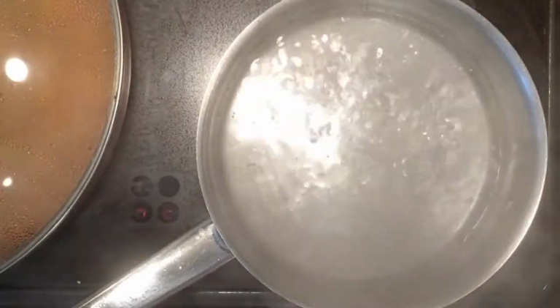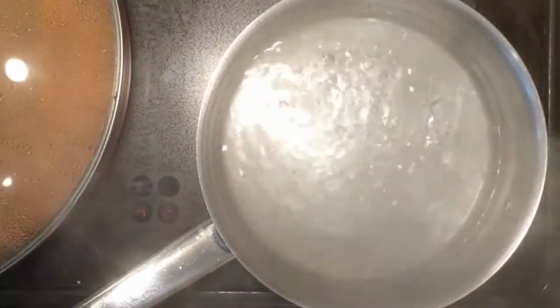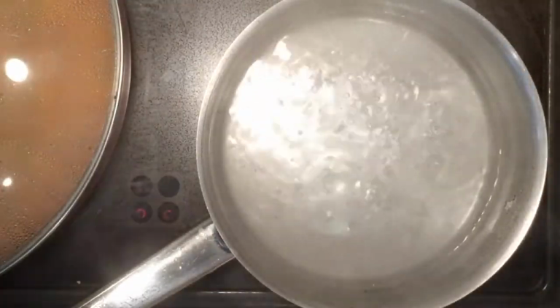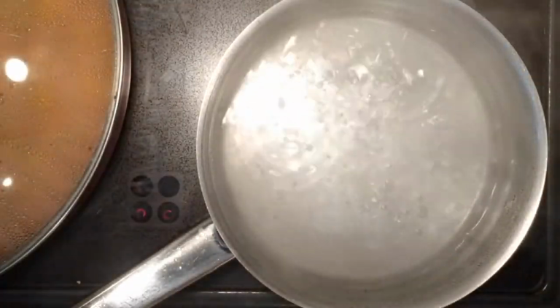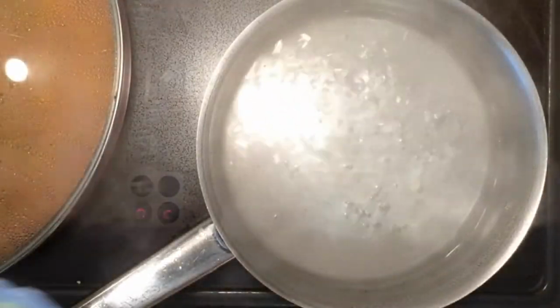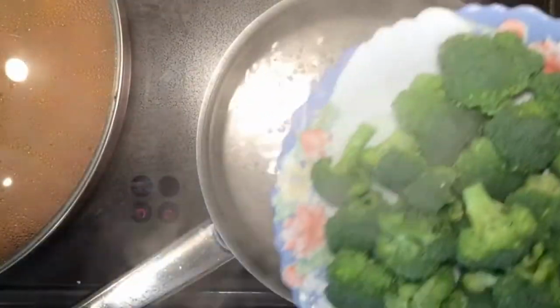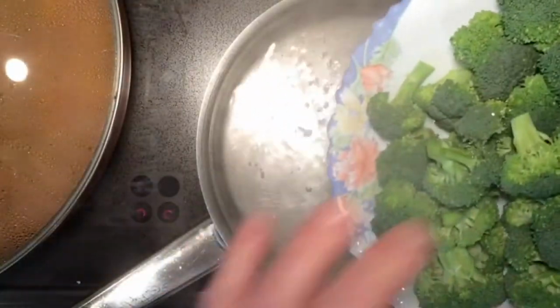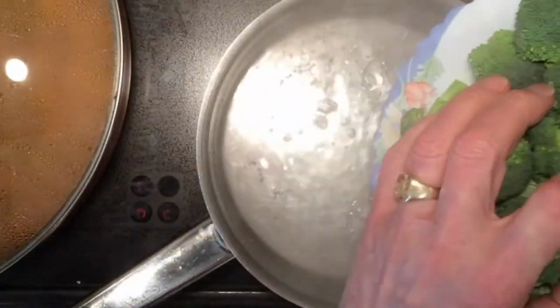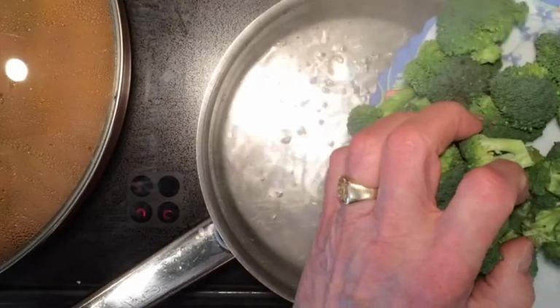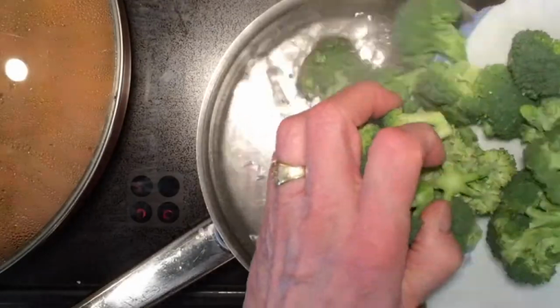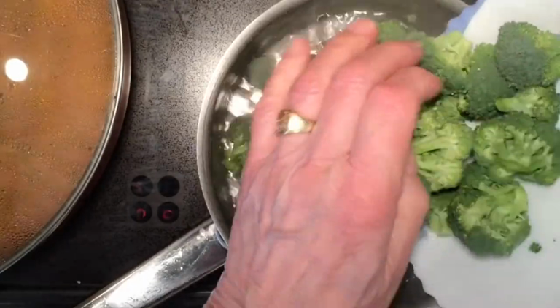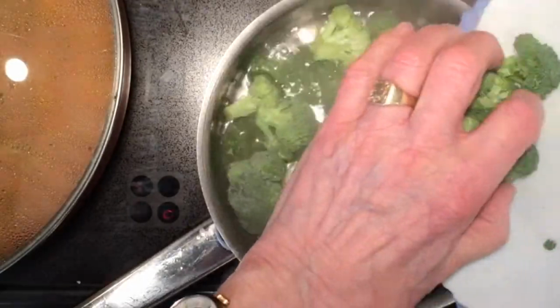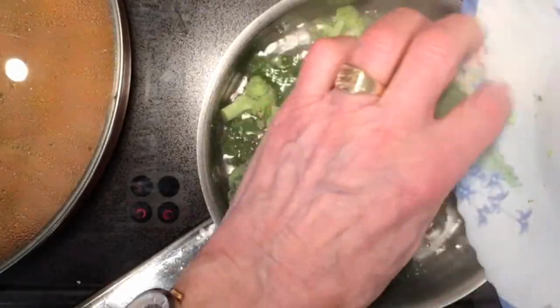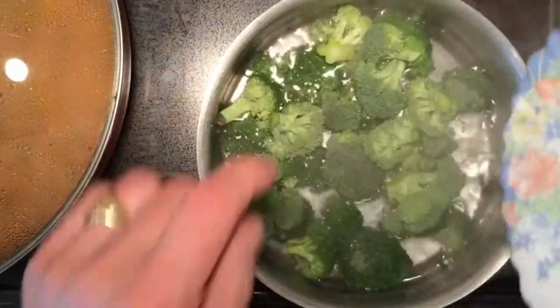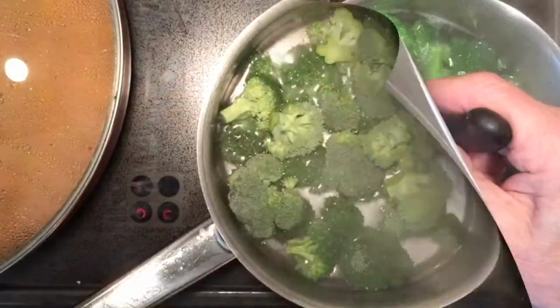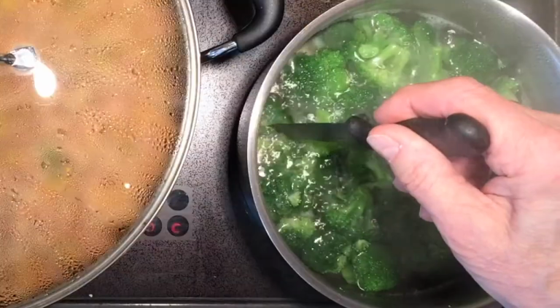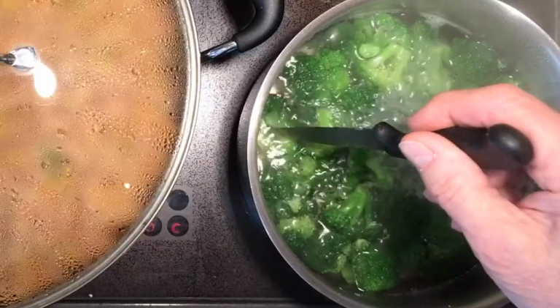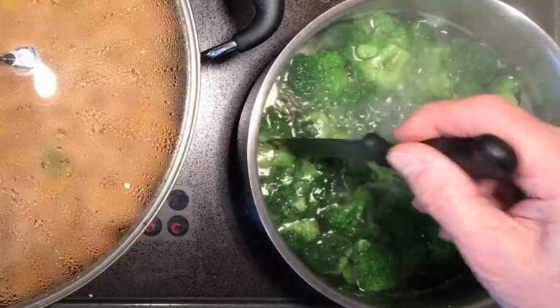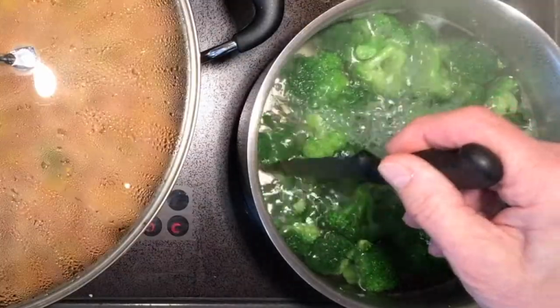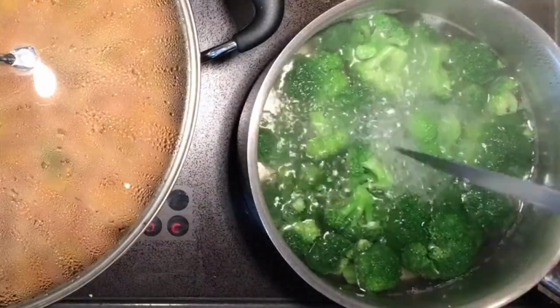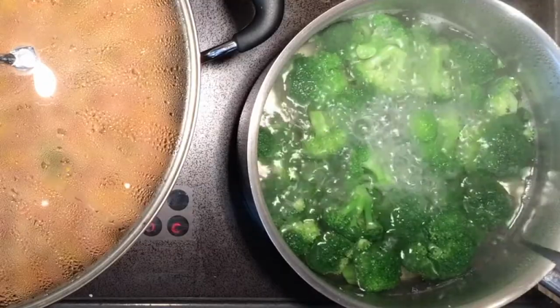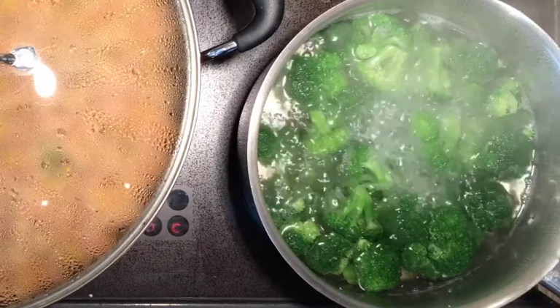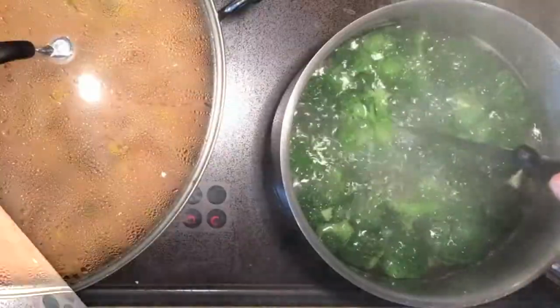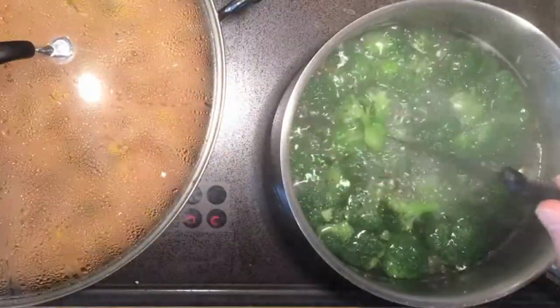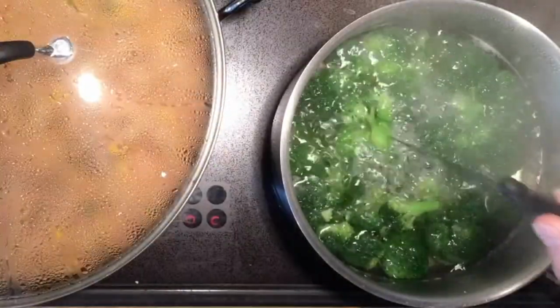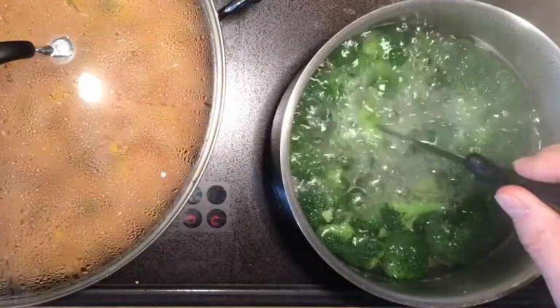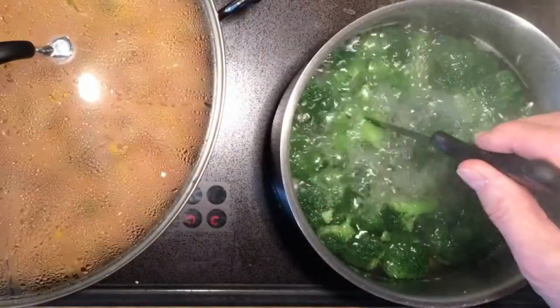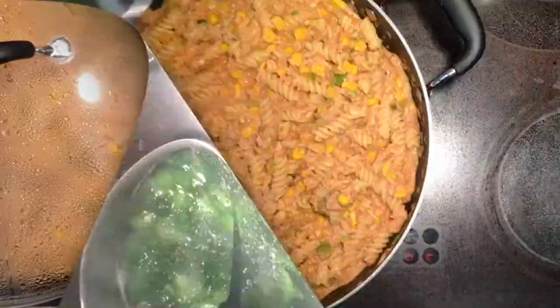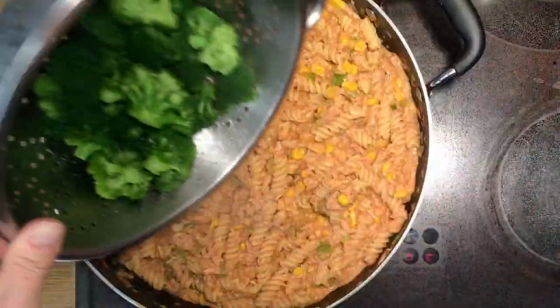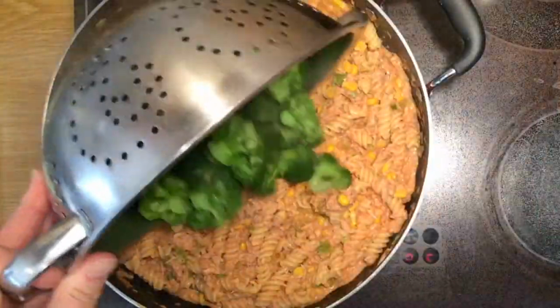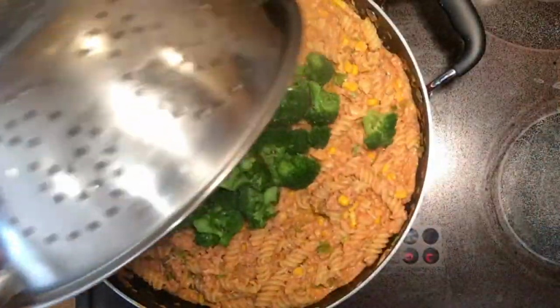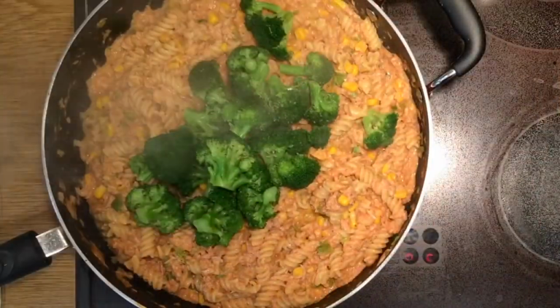Again, boiling water and salt. Cook the broccoli for about five to eight minutes. Keep checking with a knife to make sure it's not undercooked — it lets you know when it's just about right when the knife slips in.